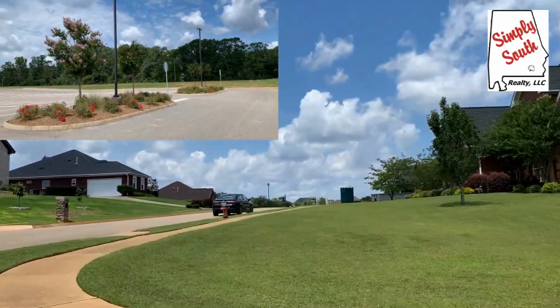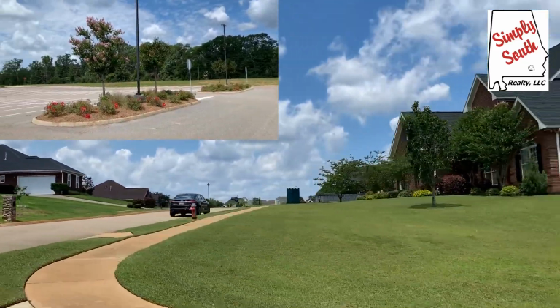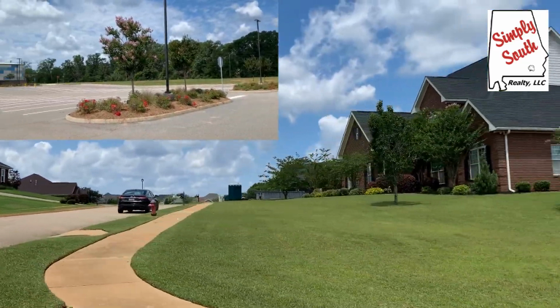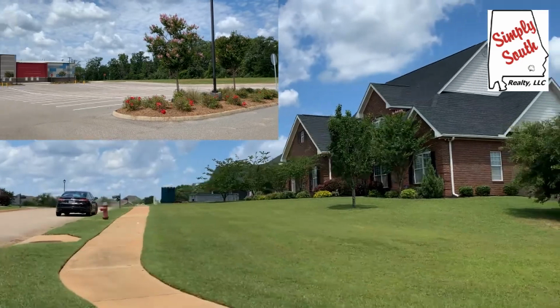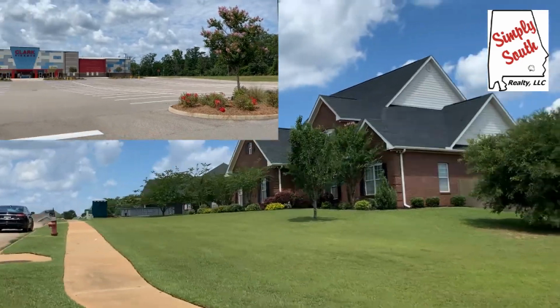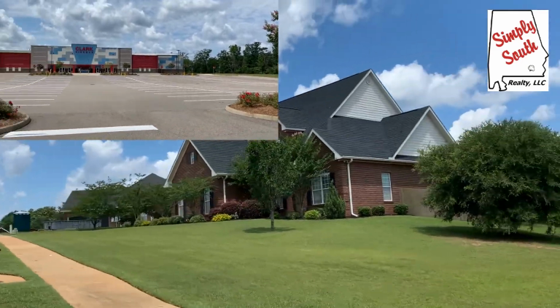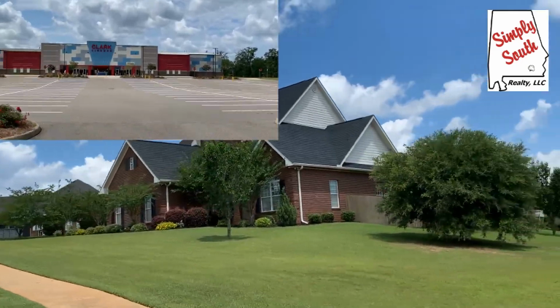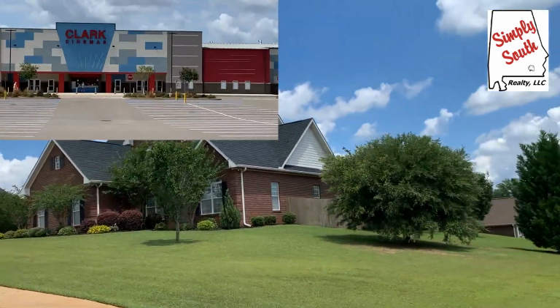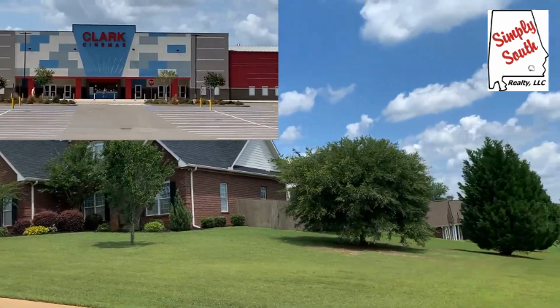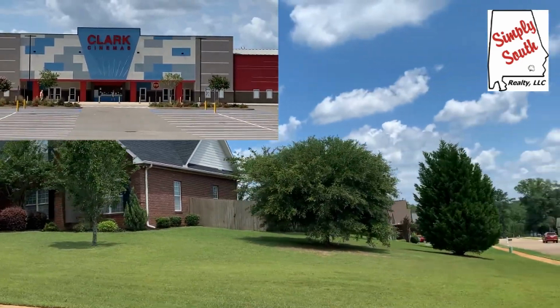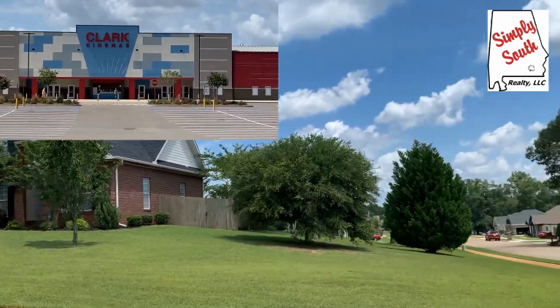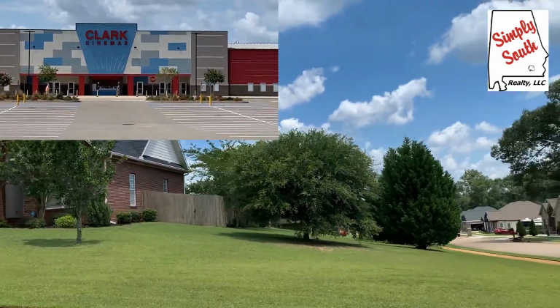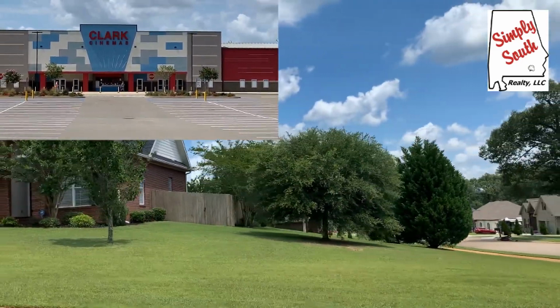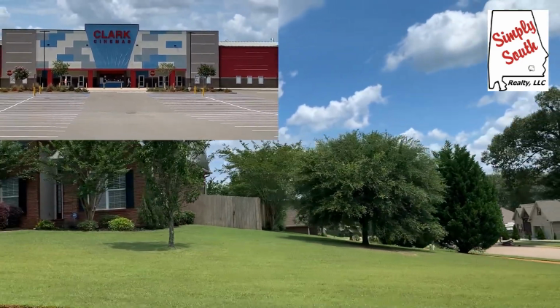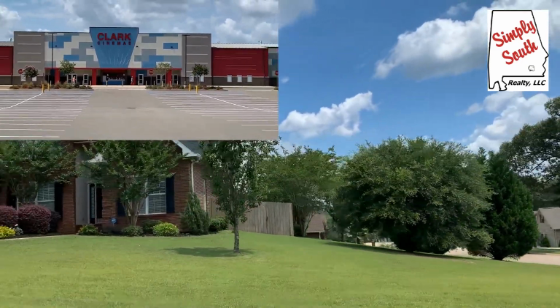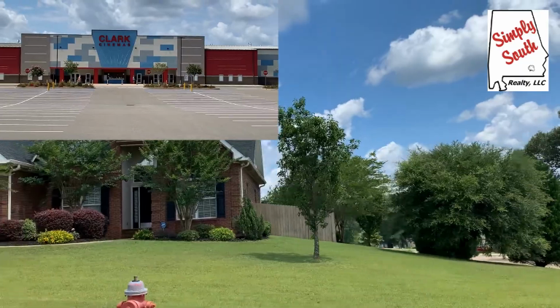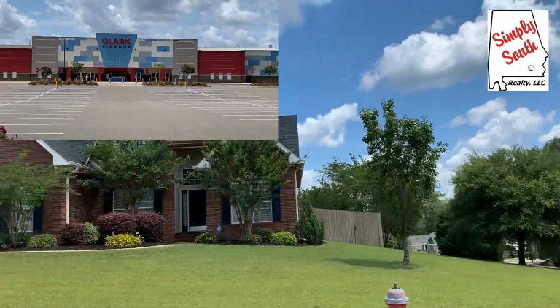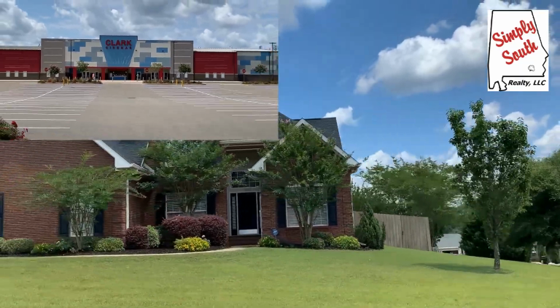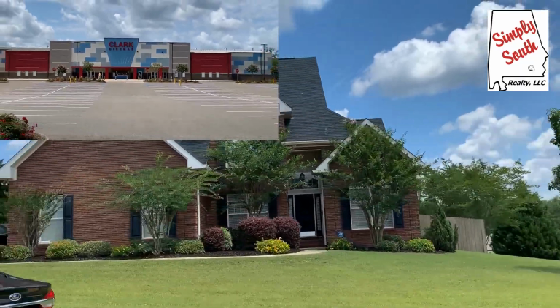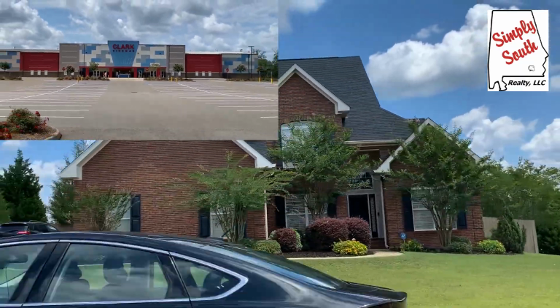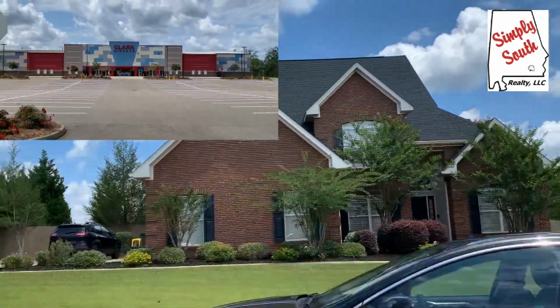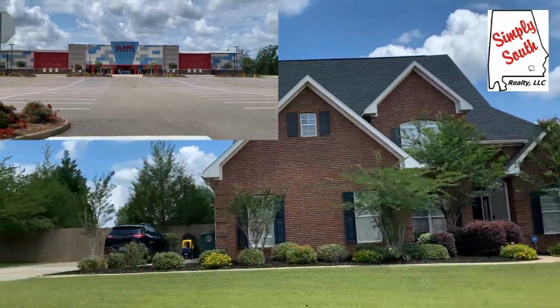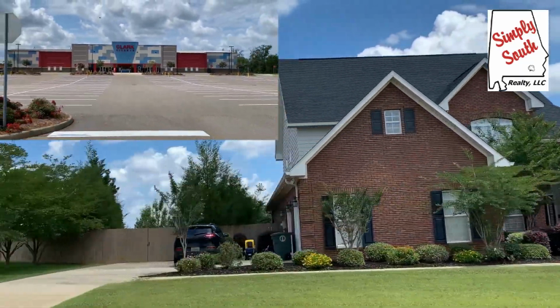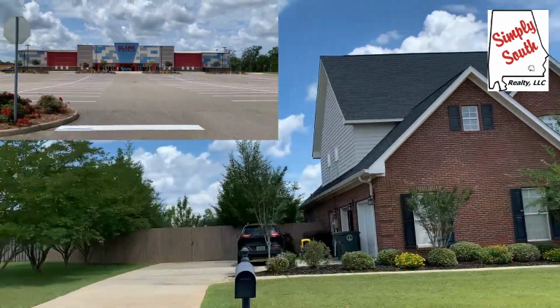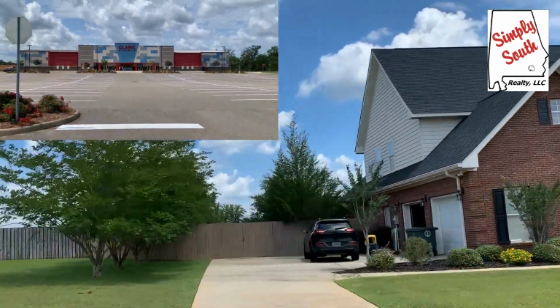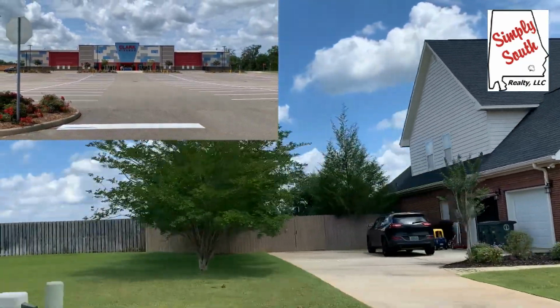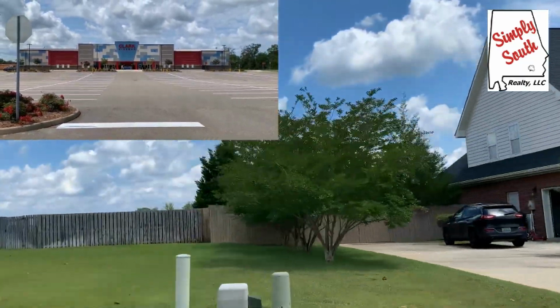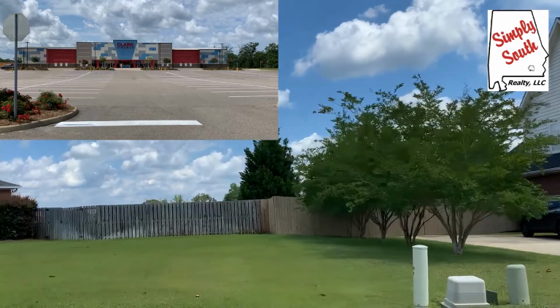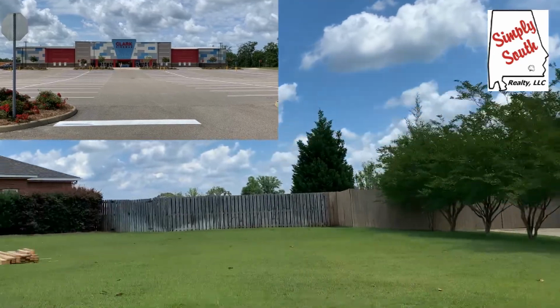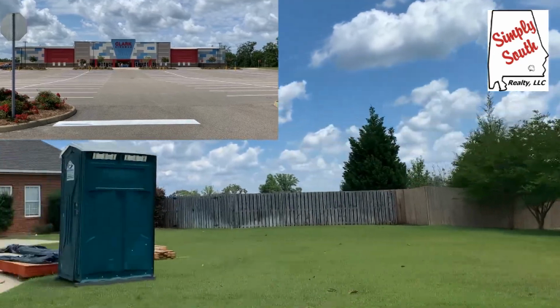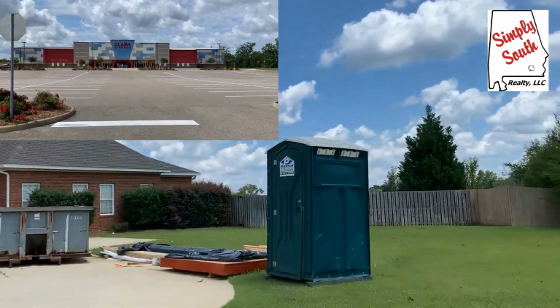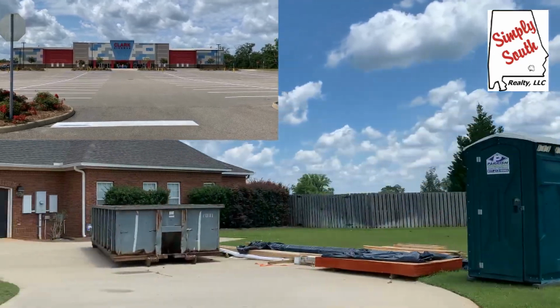By the way, if you're moving to Enterprise, we have an awesome movie theater — it's Clark Cinemas. It's on the other side of town from where Cotton Creek is located, but it is awesome. Definitely go check that out.